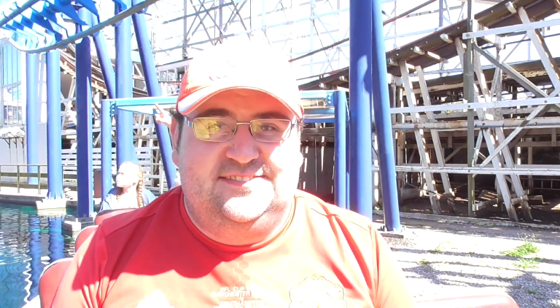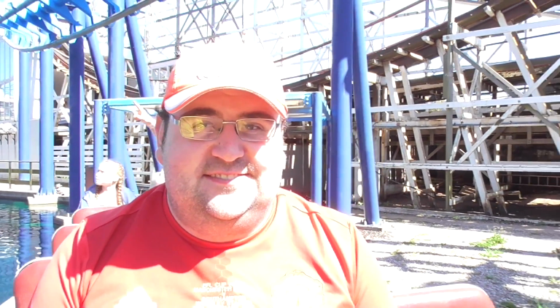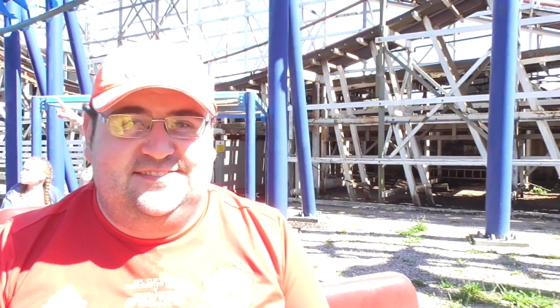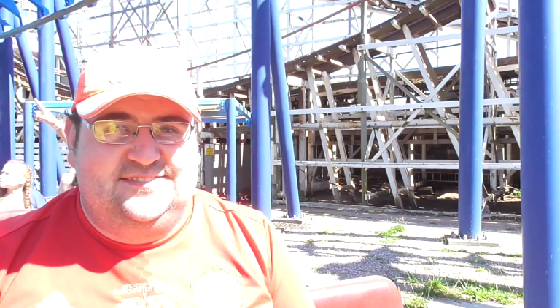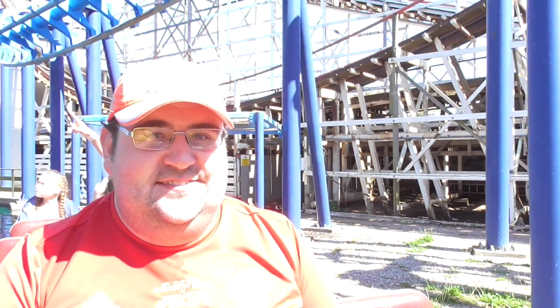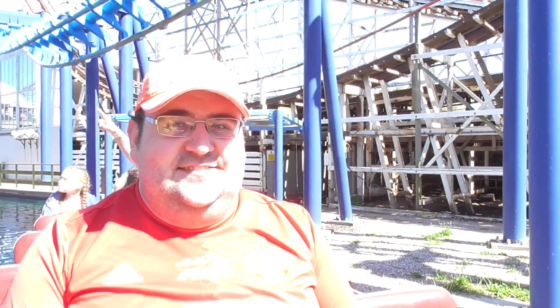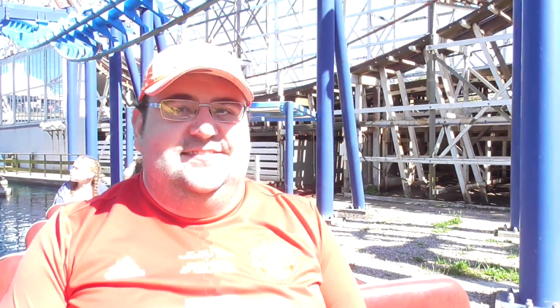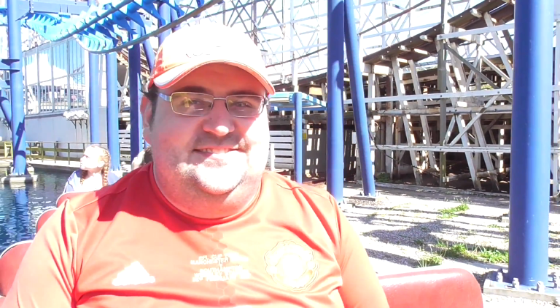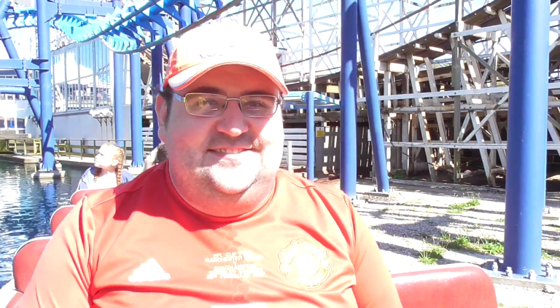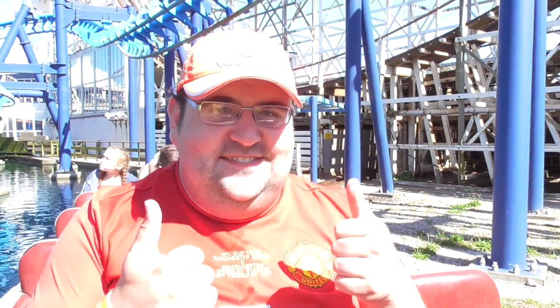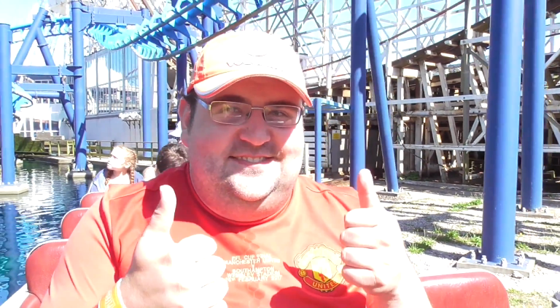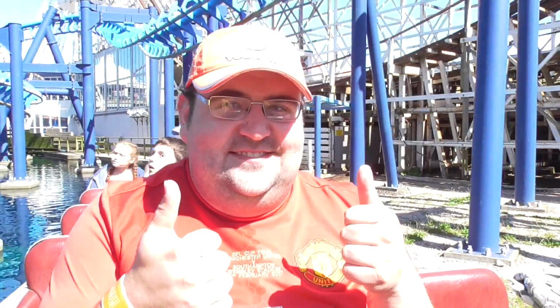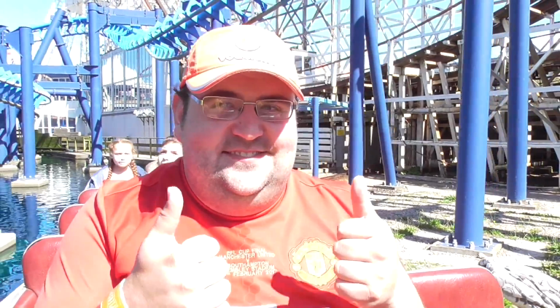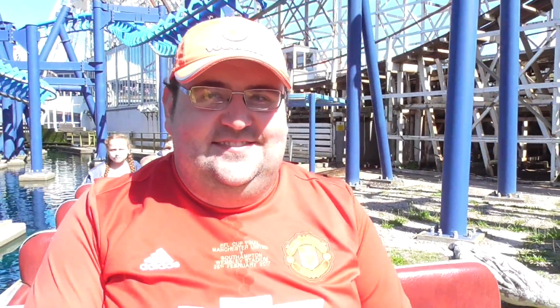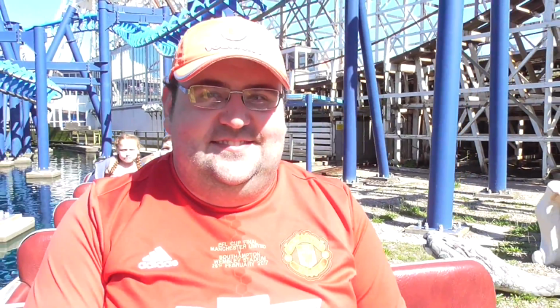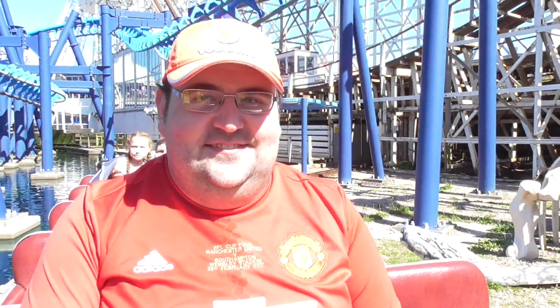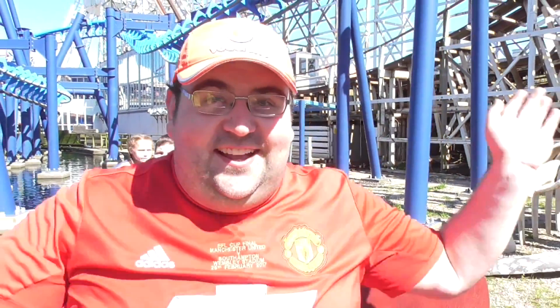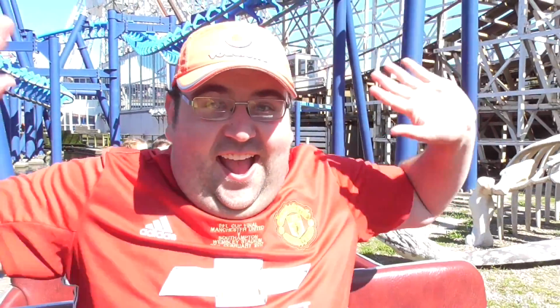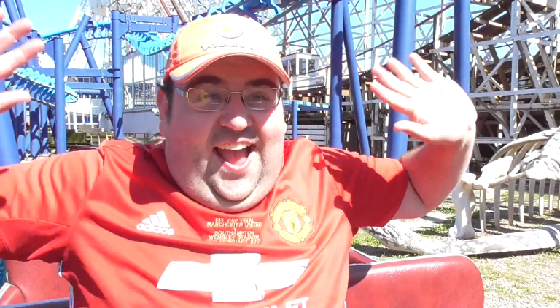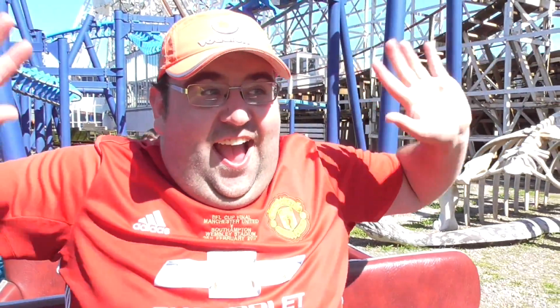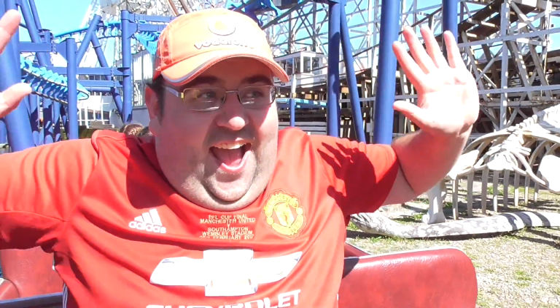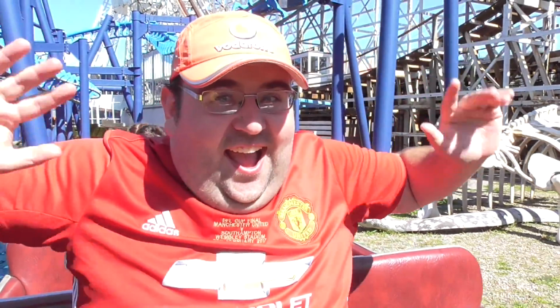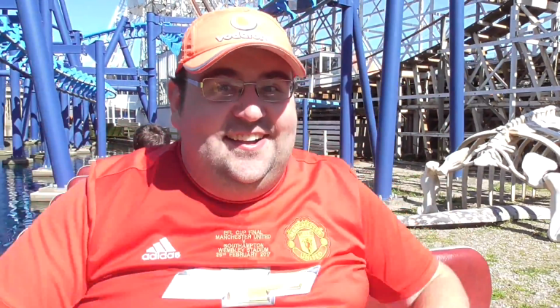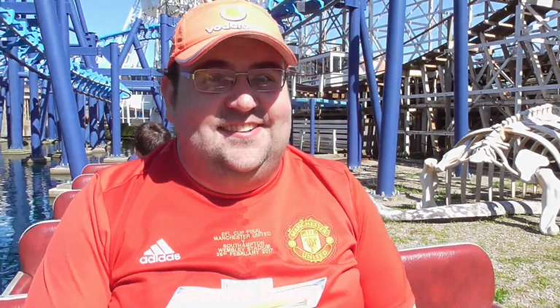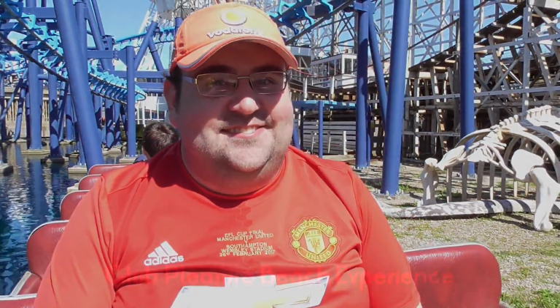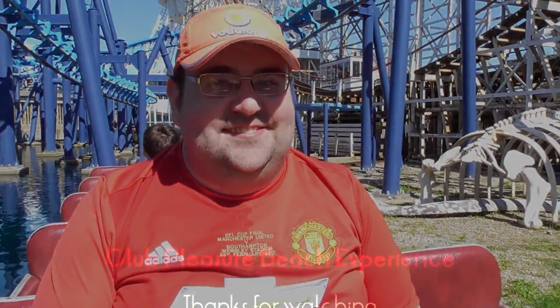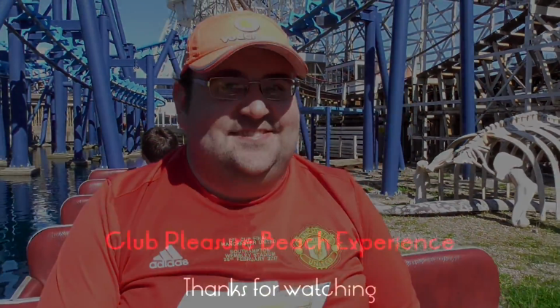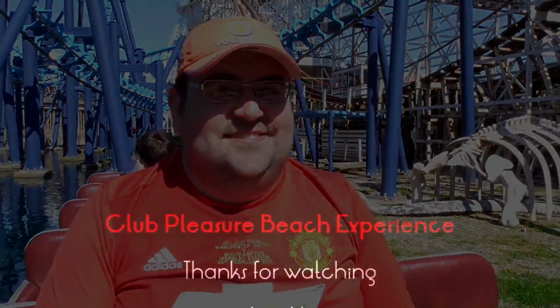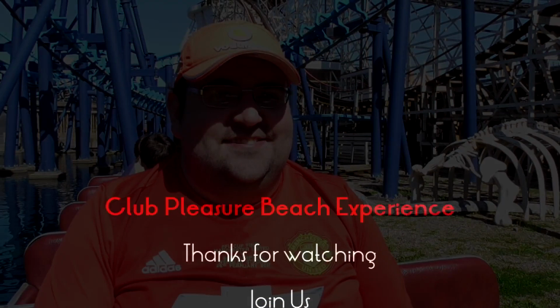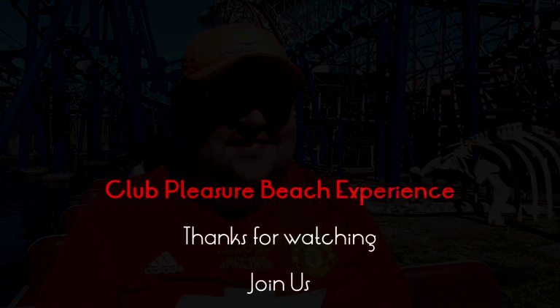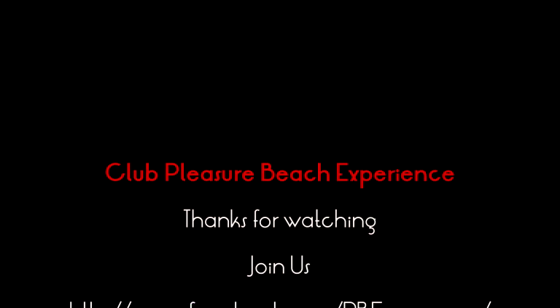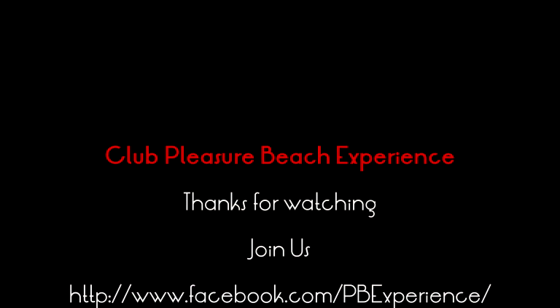Thanks for watching this Pleasure Beach Experience video. Mike's going to give you a big wave to say thanks for watching, guys.